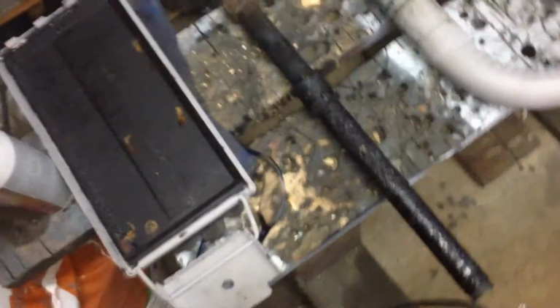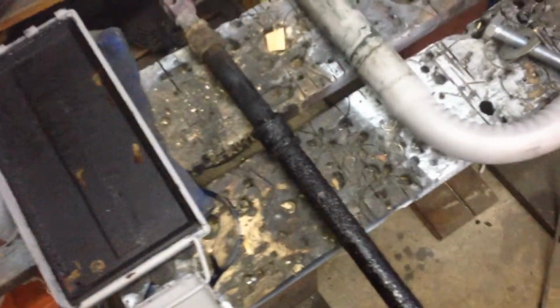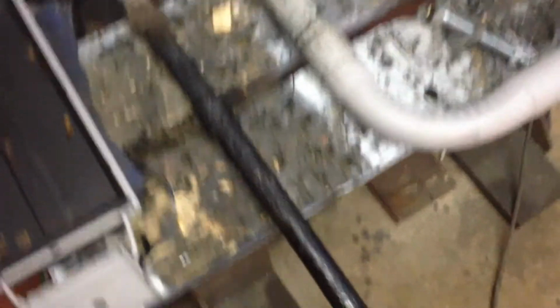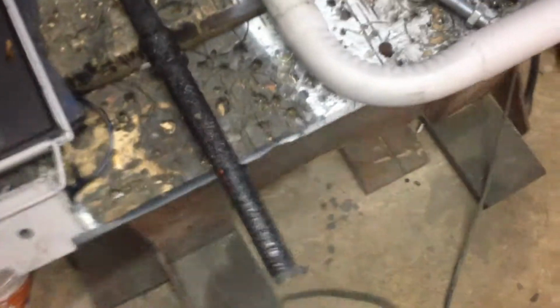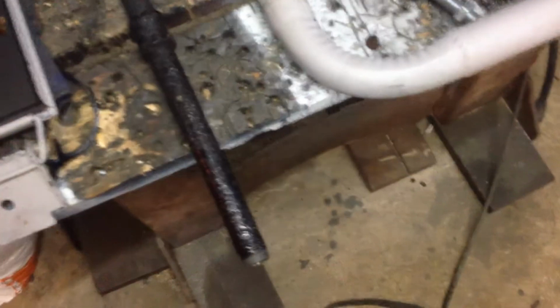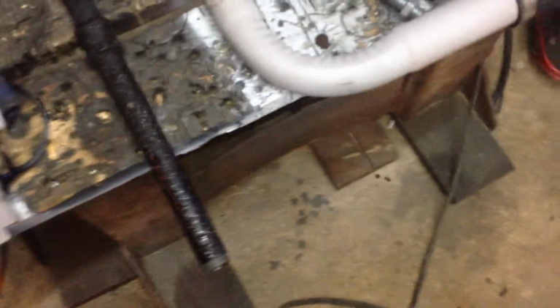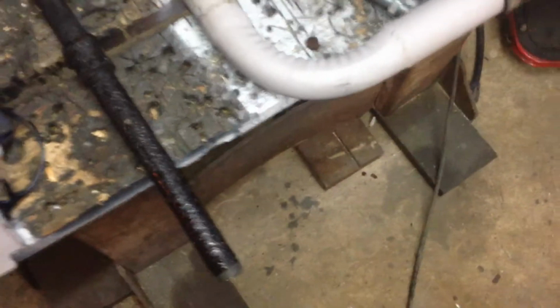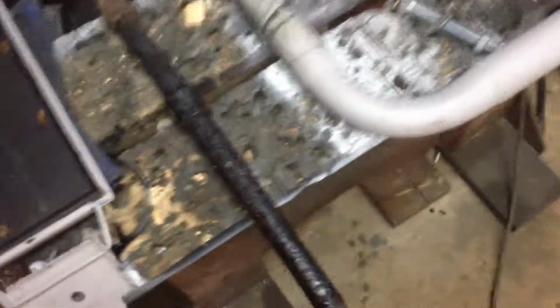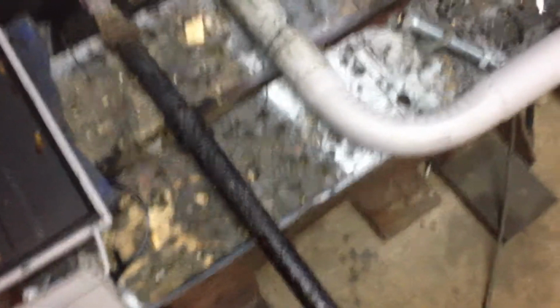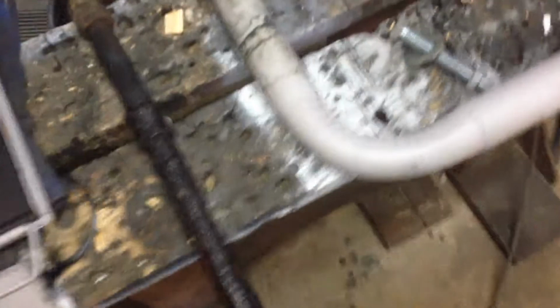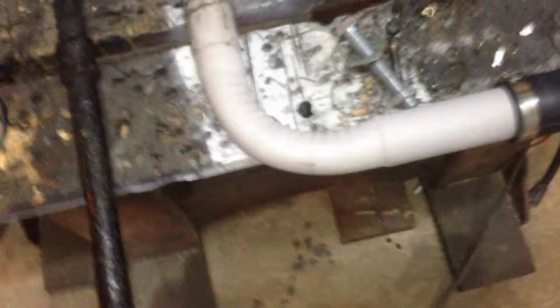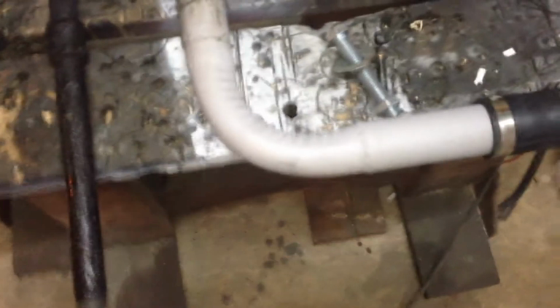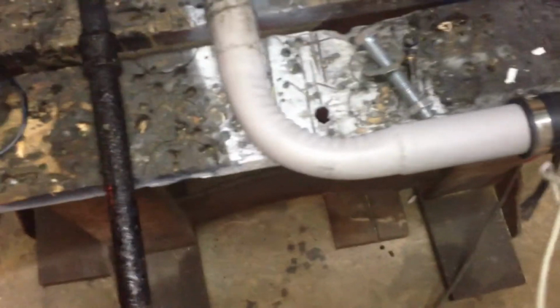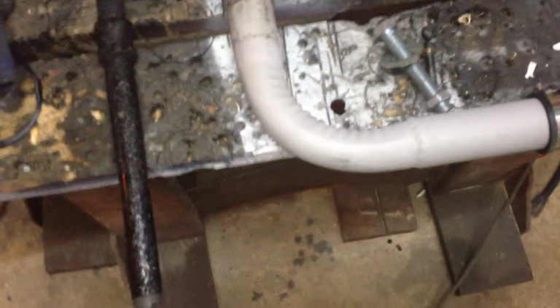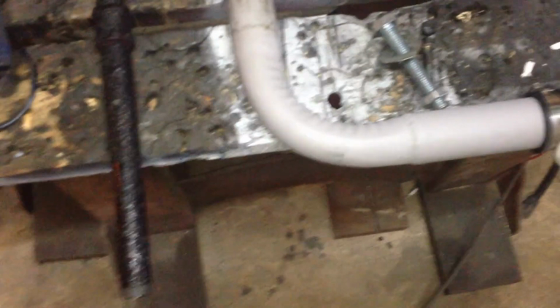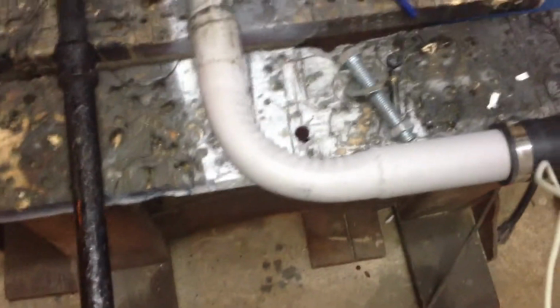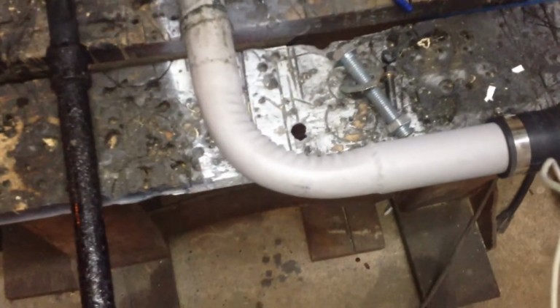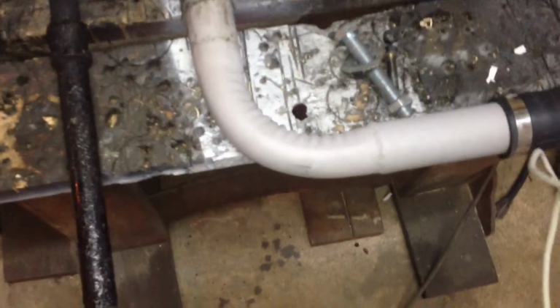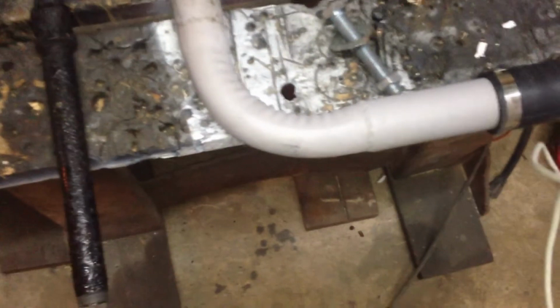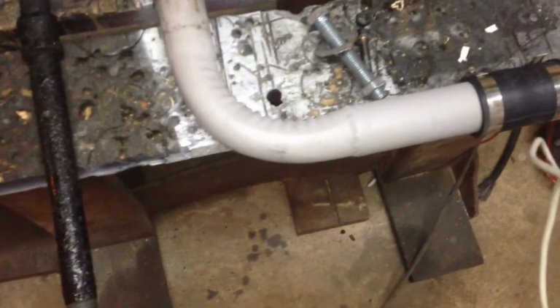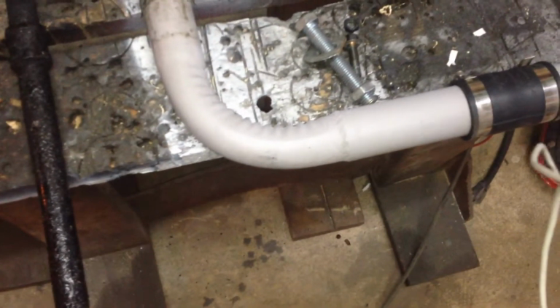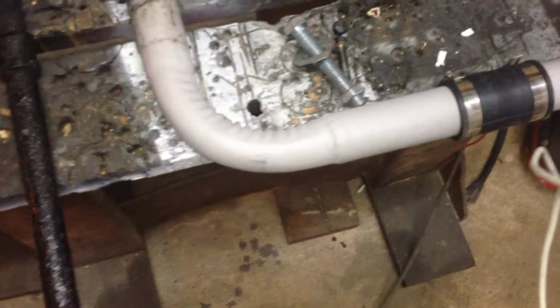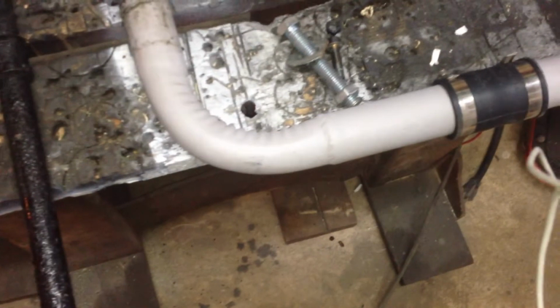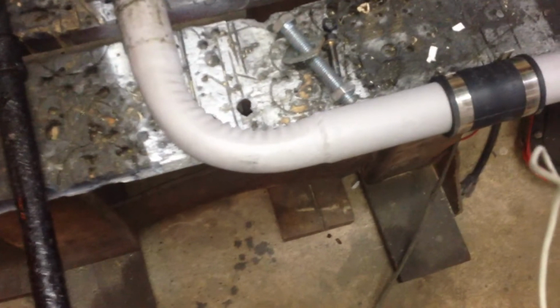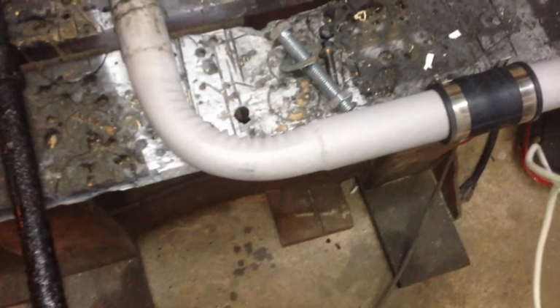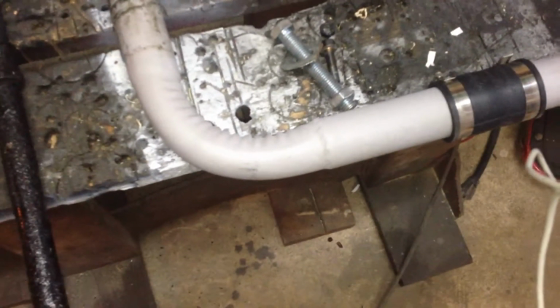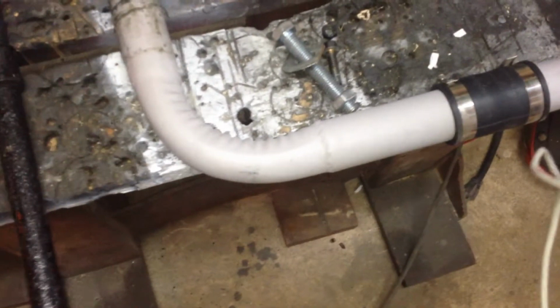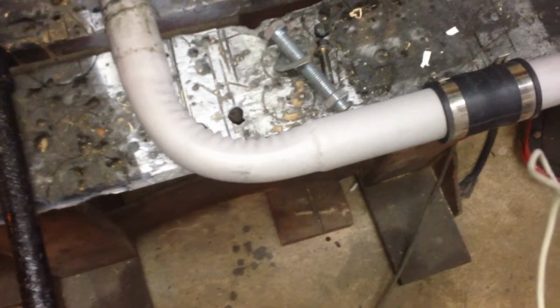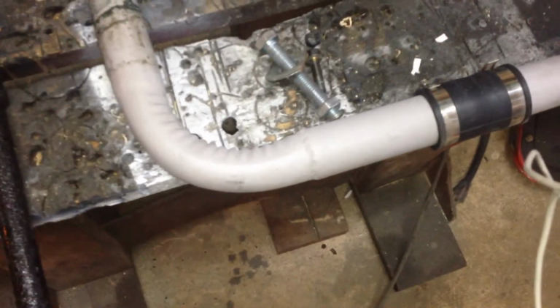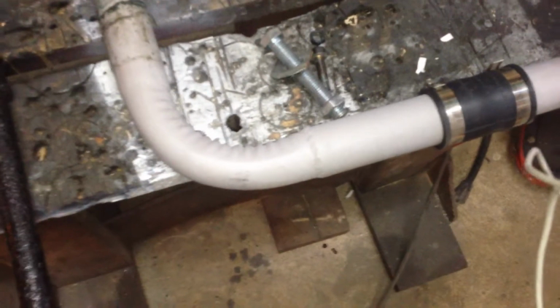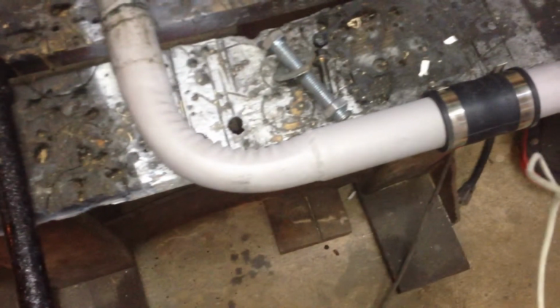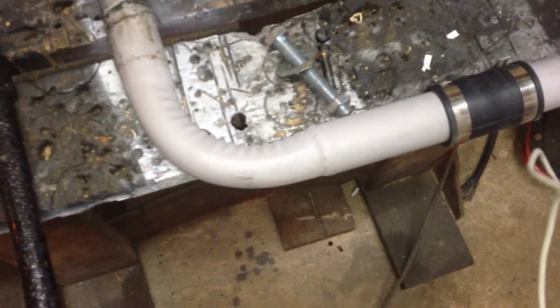Hi everybody, it's me Joe again. I just want to share some stuff I've noticed with this wood gasifier — generally the maintenance that you need to do, and some other stuff I'll show you too.